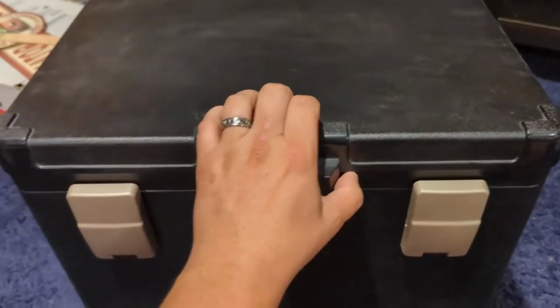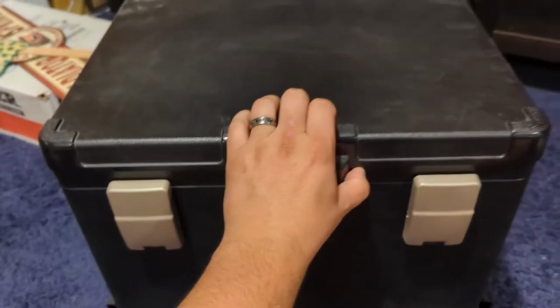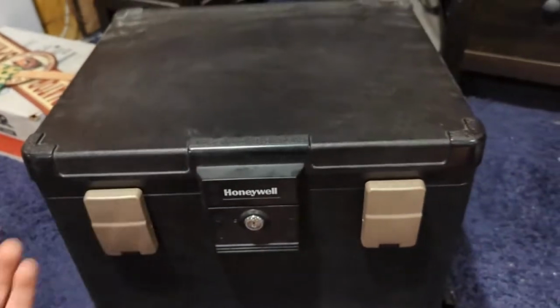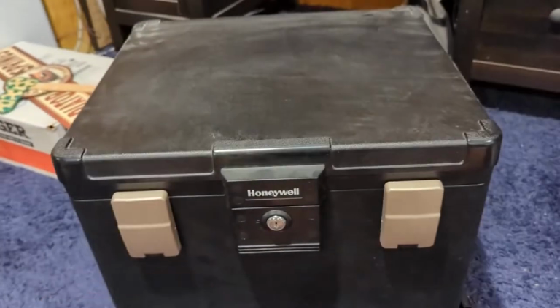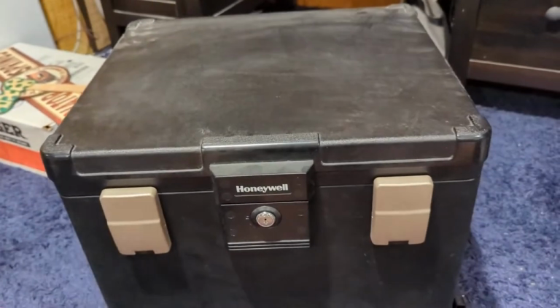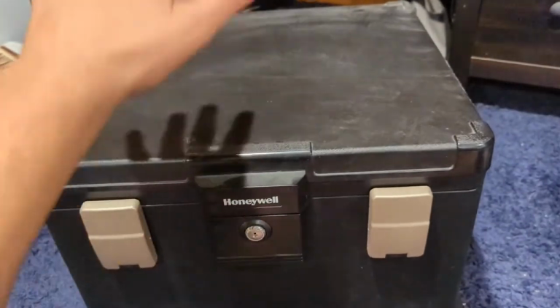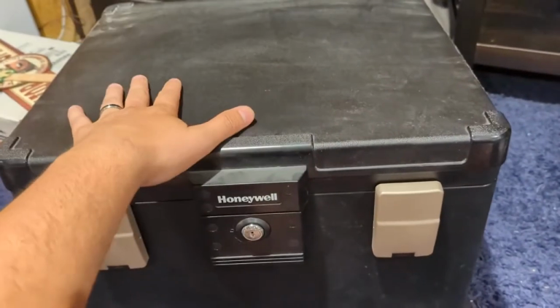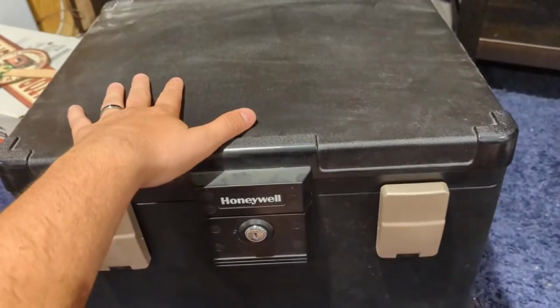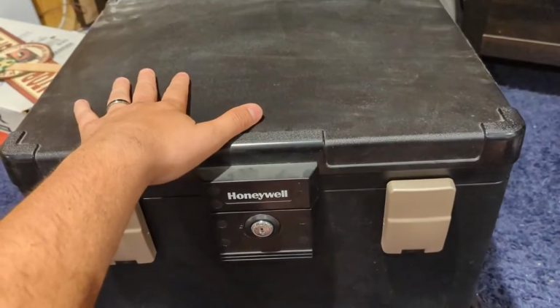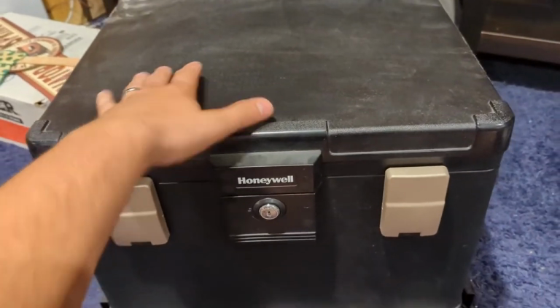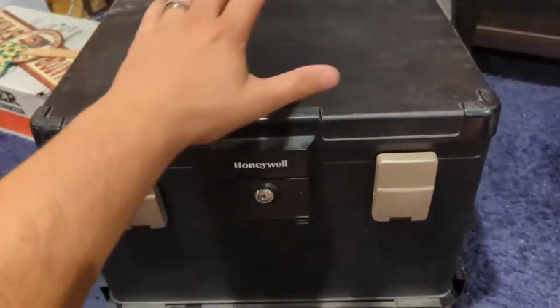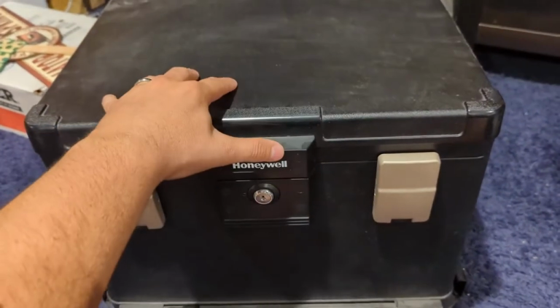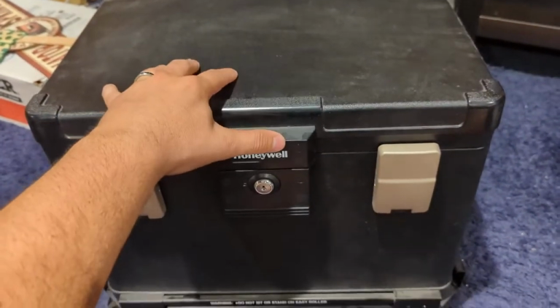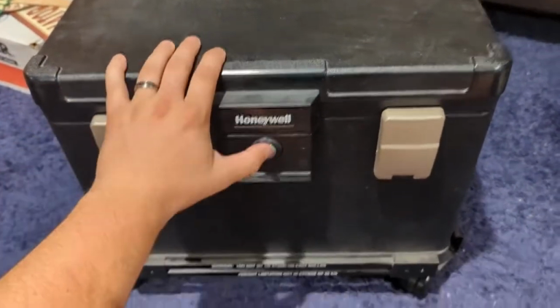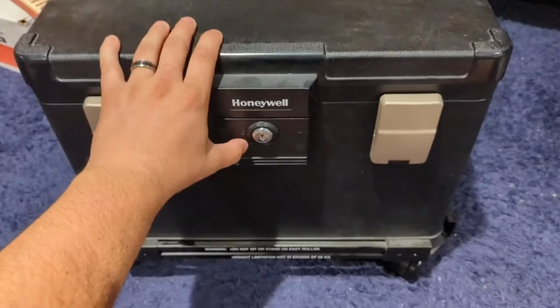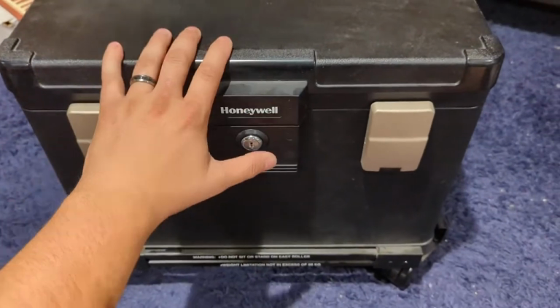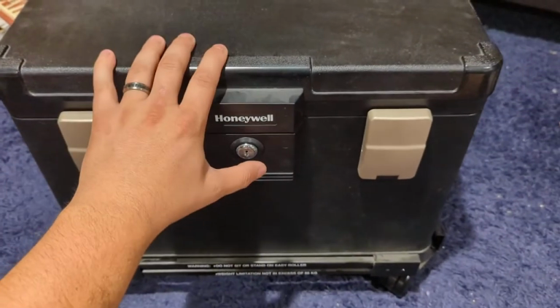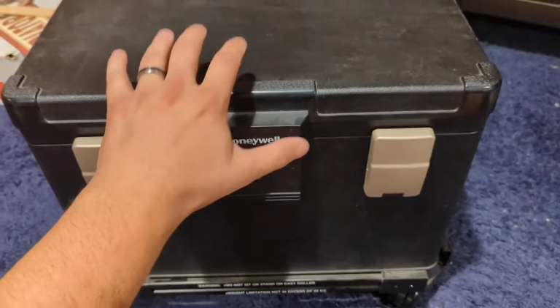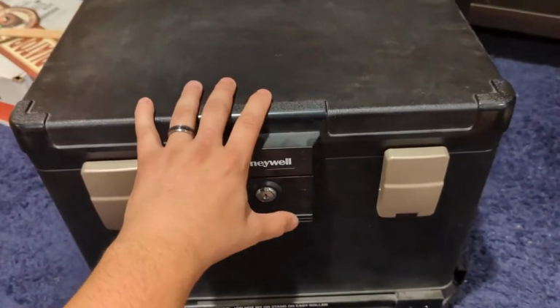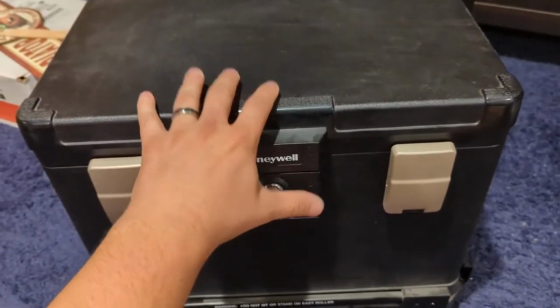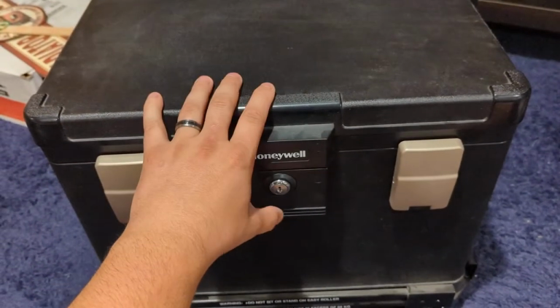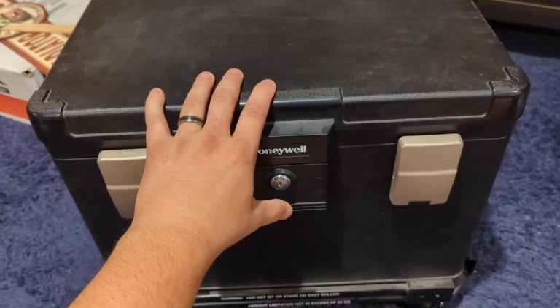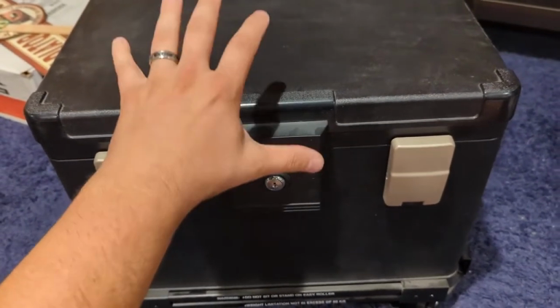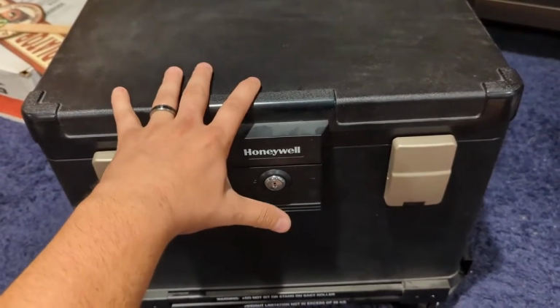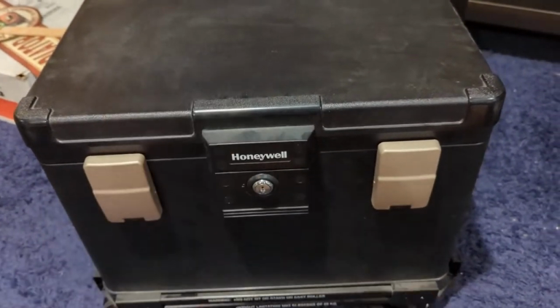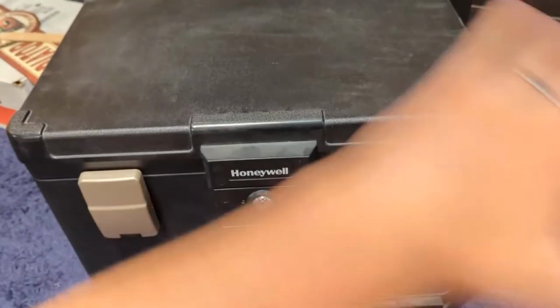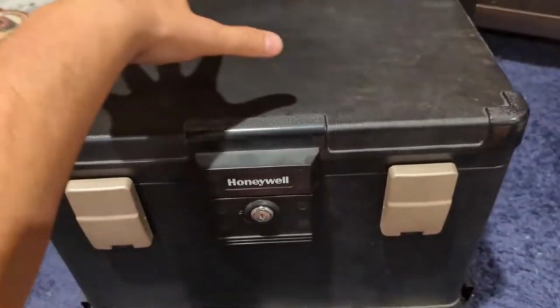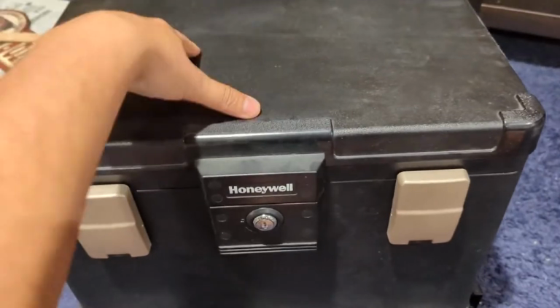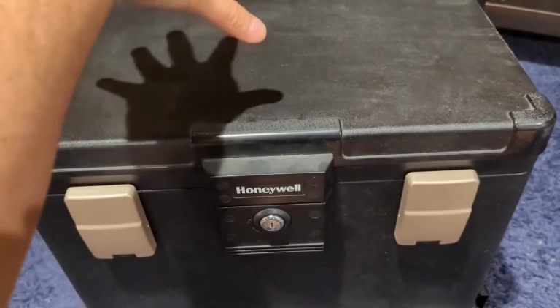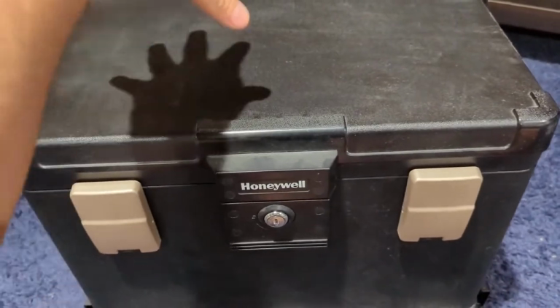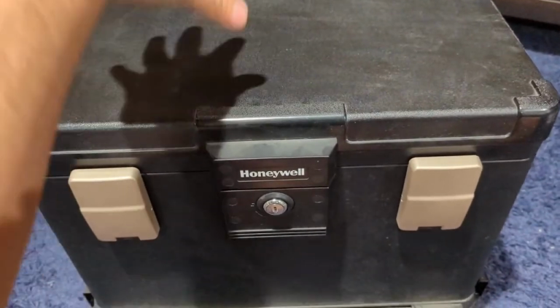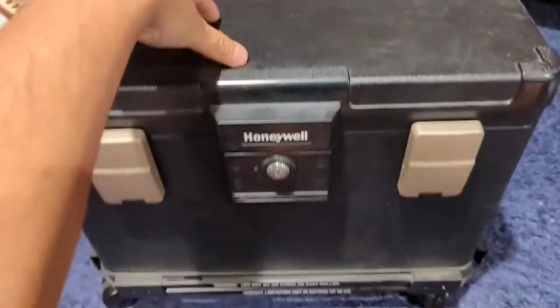My biggest fear is that we go on vacation, say the house burns down — the home insurance documents, all the birth certificates, the passports, that type of stuff is all in here. So if anything happens to the house, the safe will keep them safe.